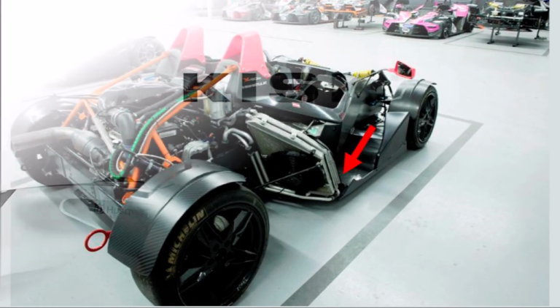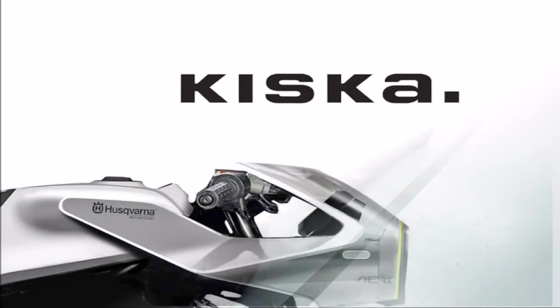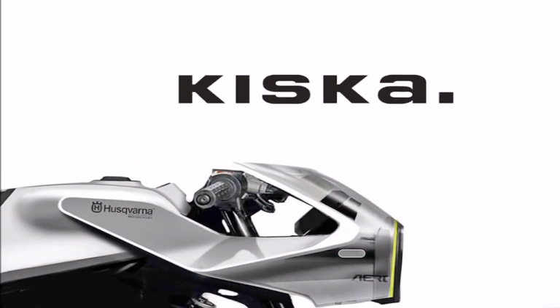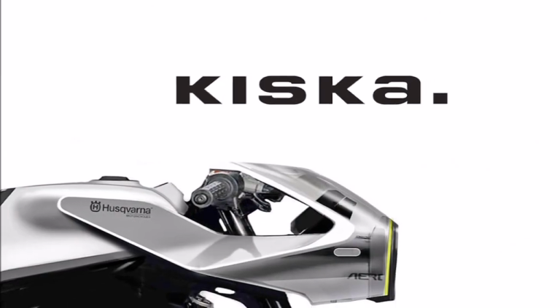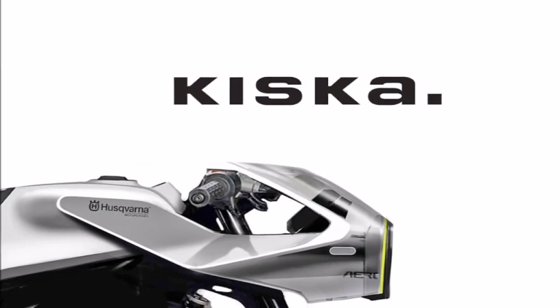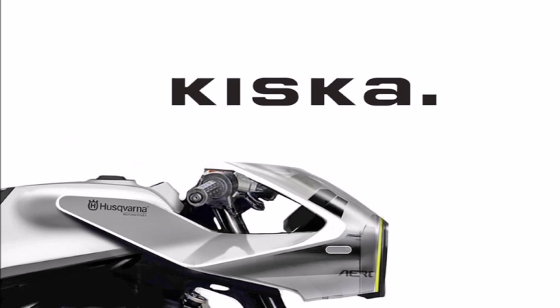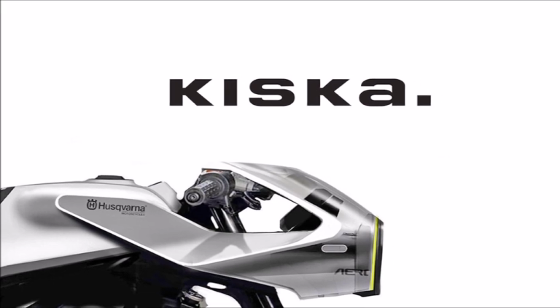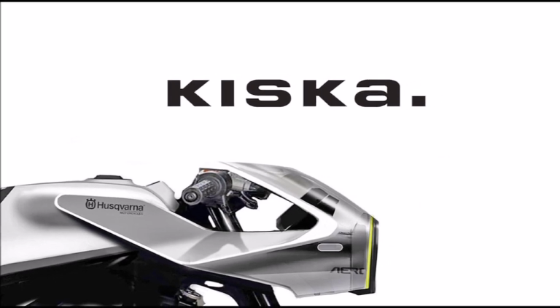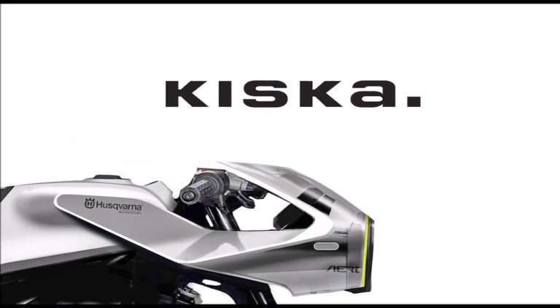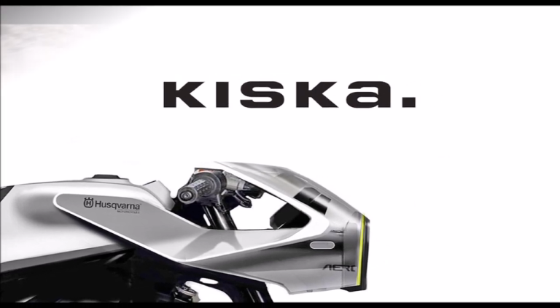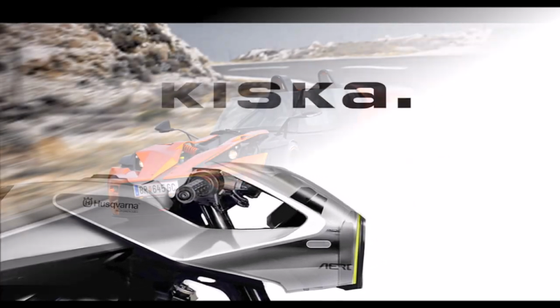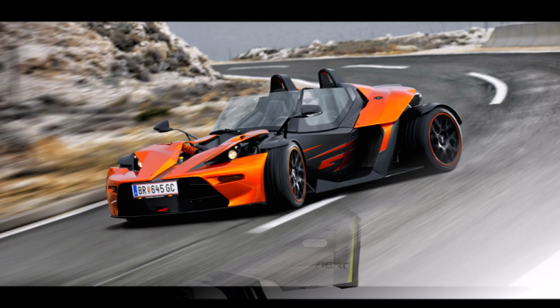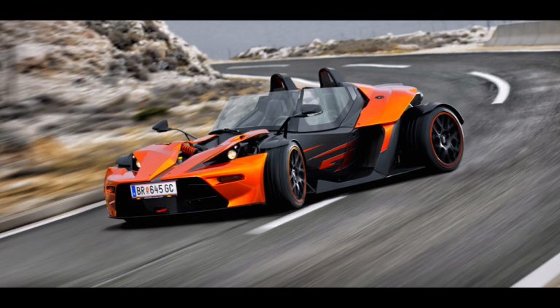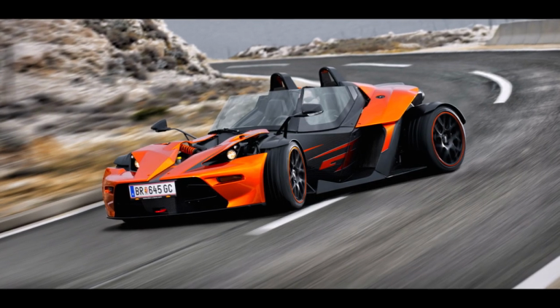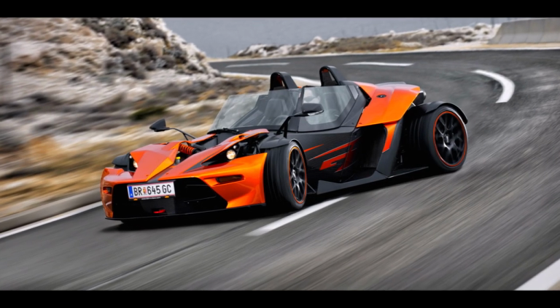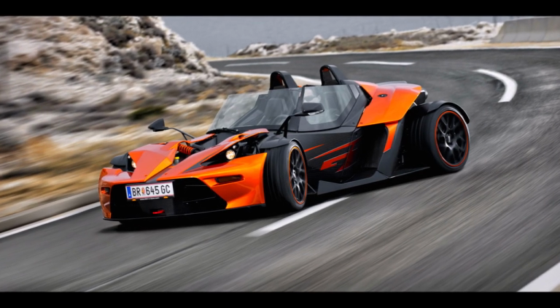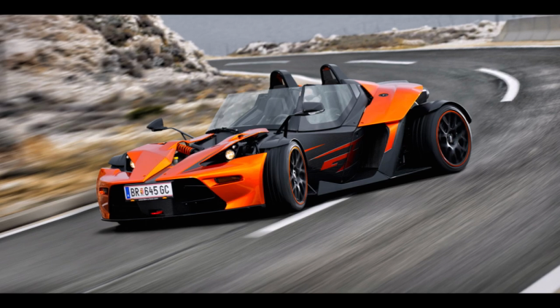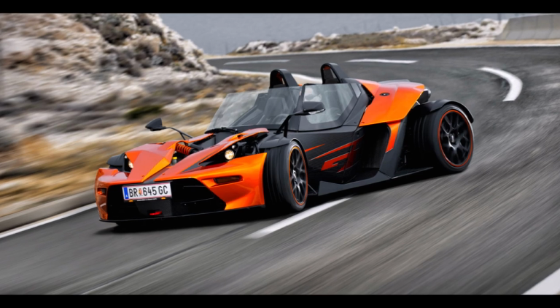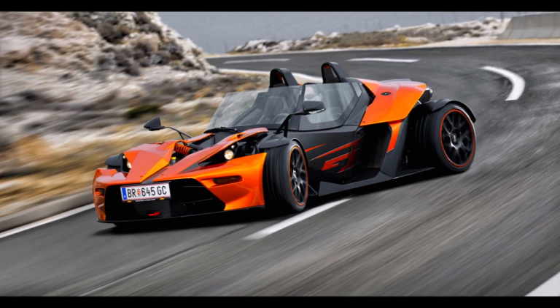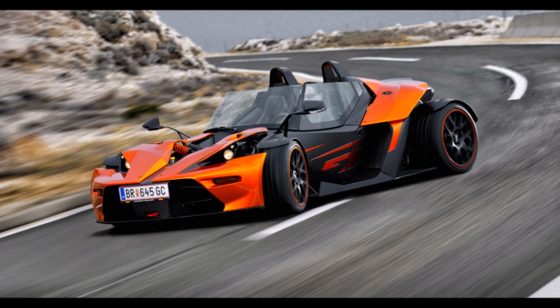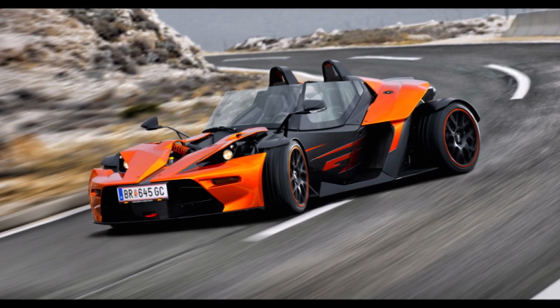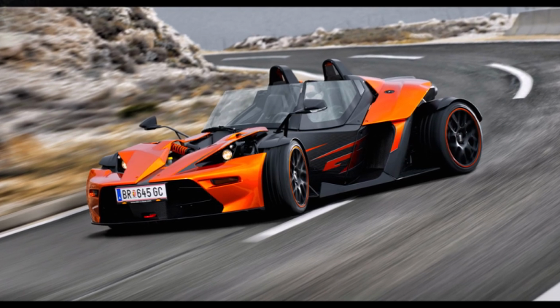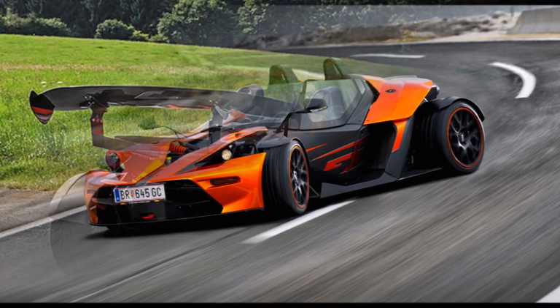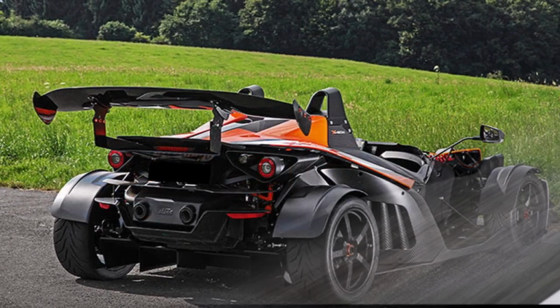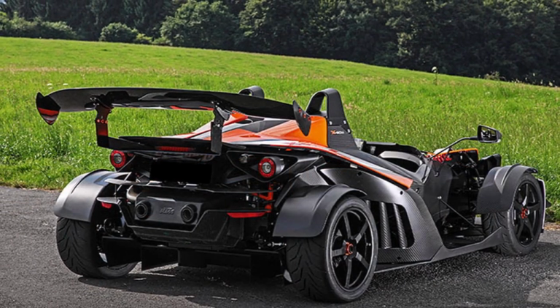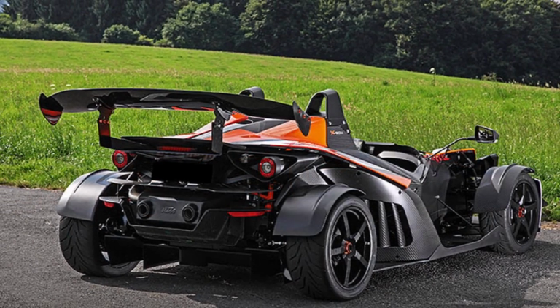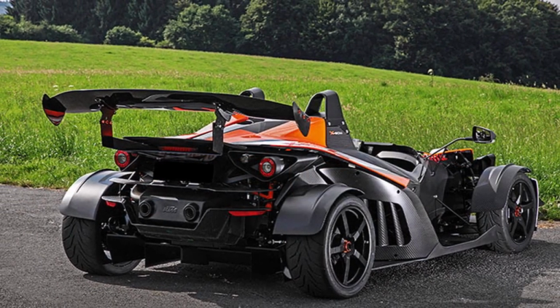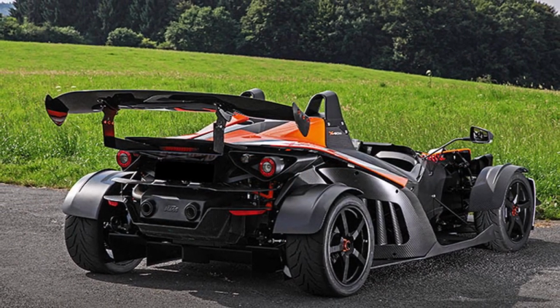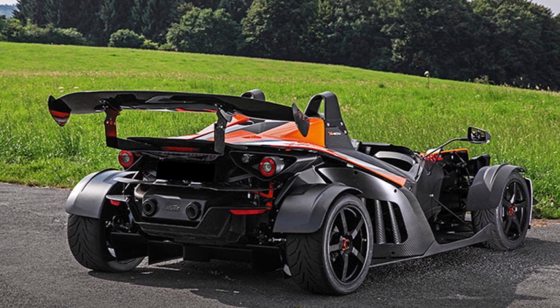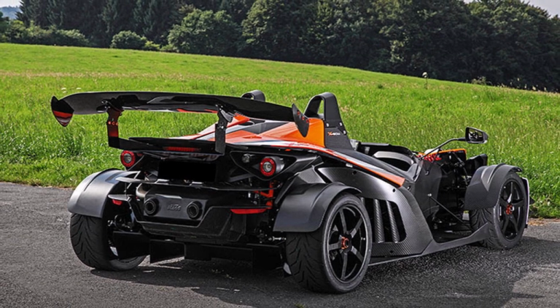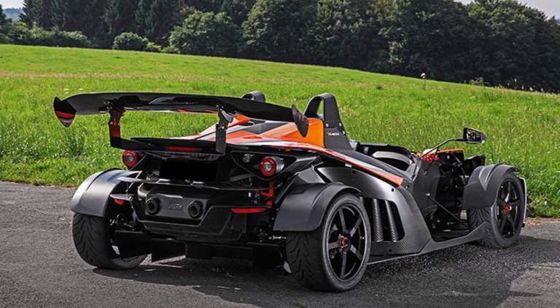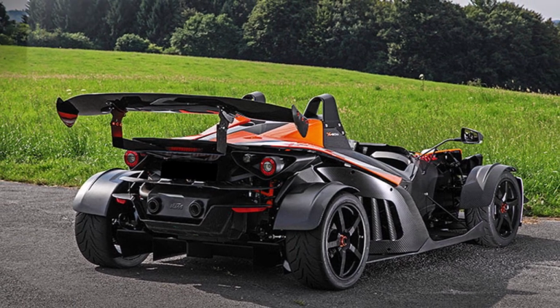KTM works closely with the Austrian design company Kiska, and you can see that in the Crossbow as well. It's a very stable and robustly designed sports car, but compared to its British competition, it was always a bit more on the heavy side.